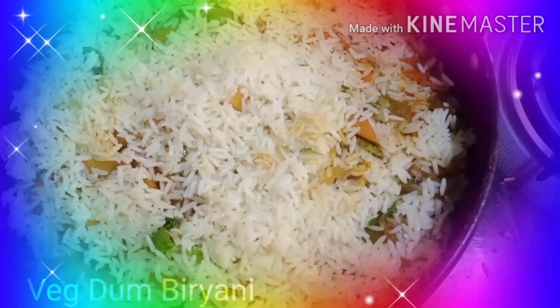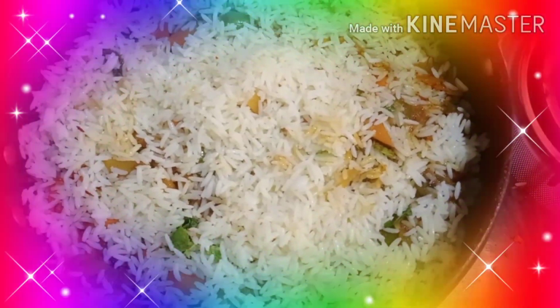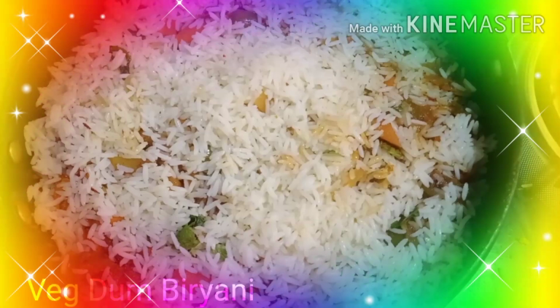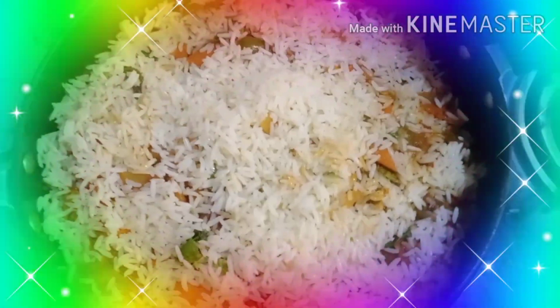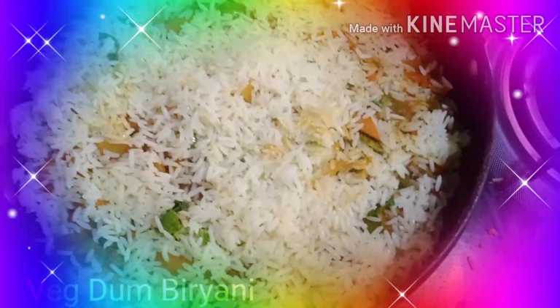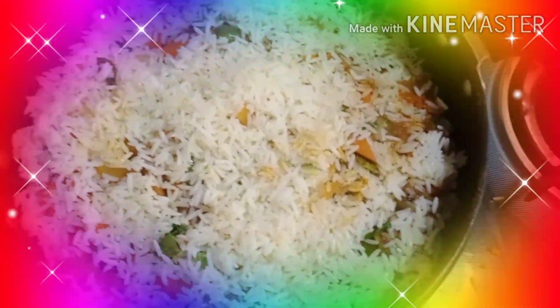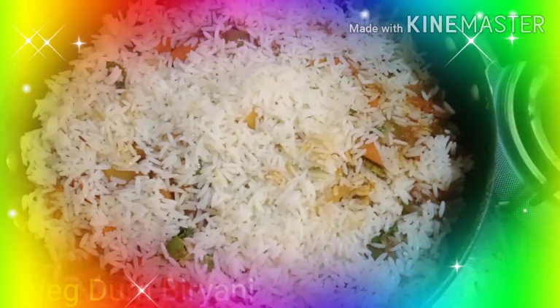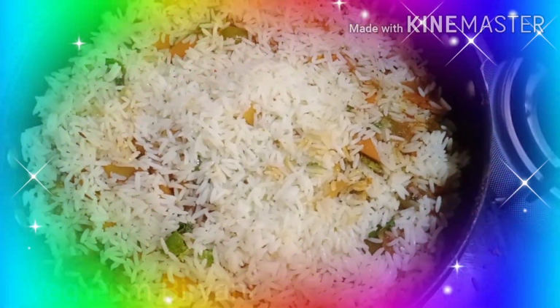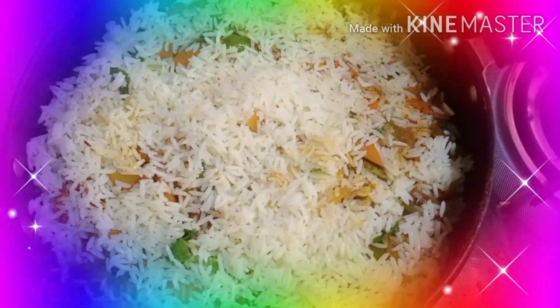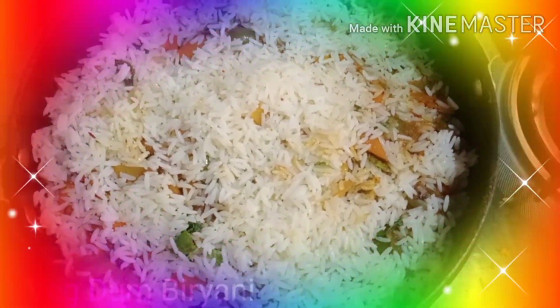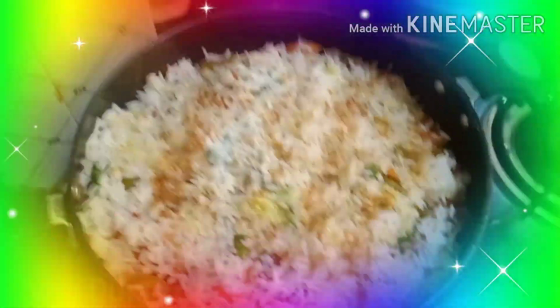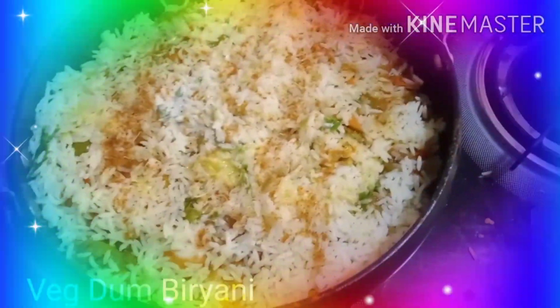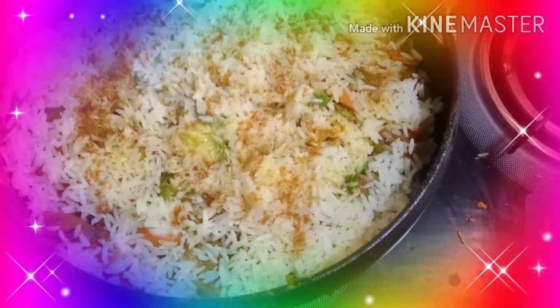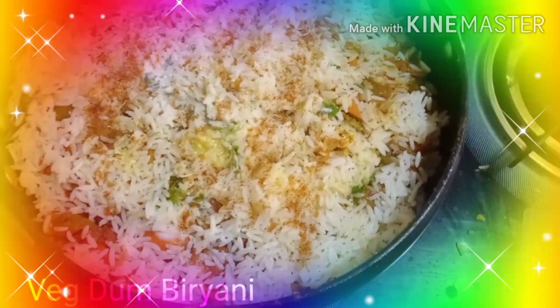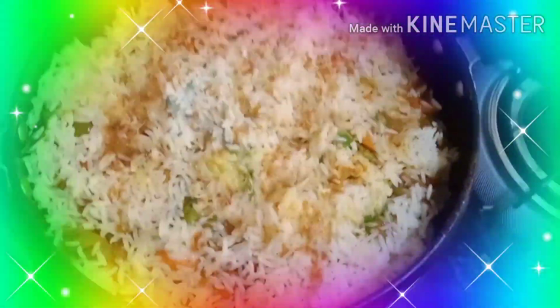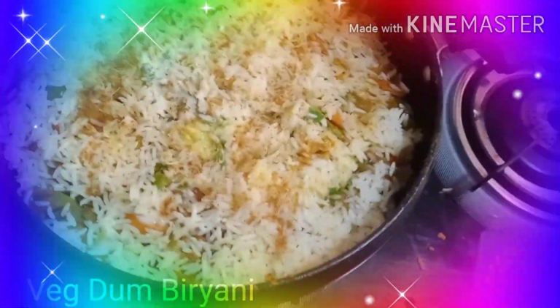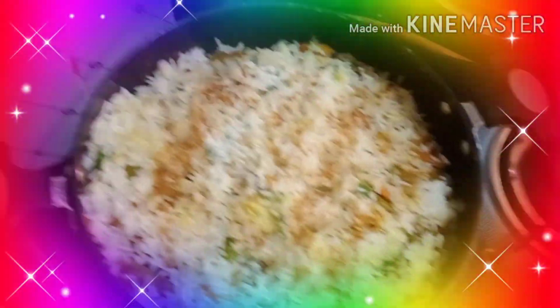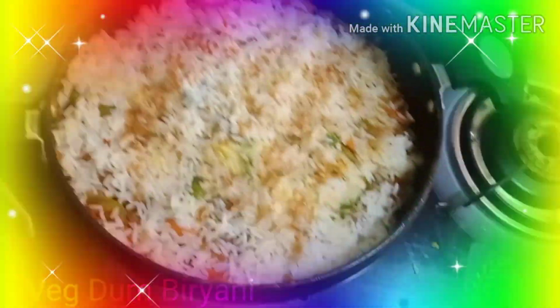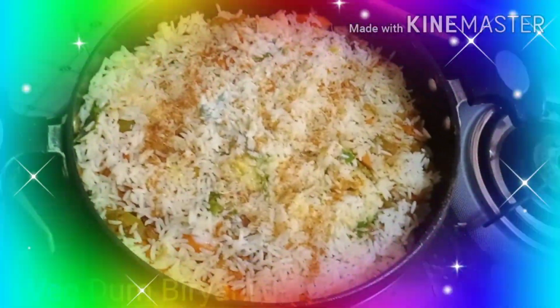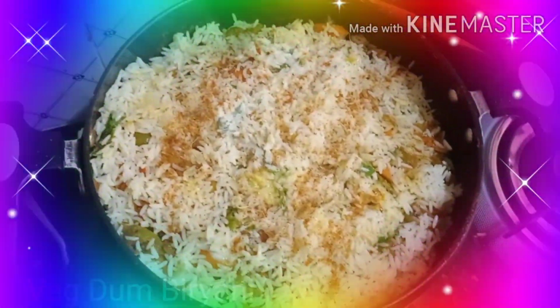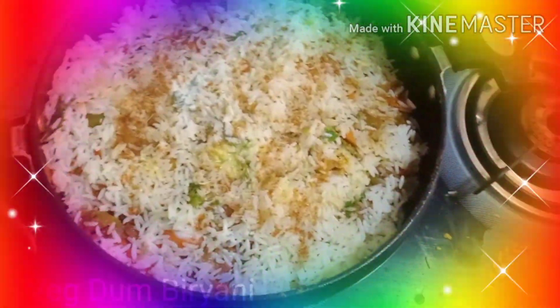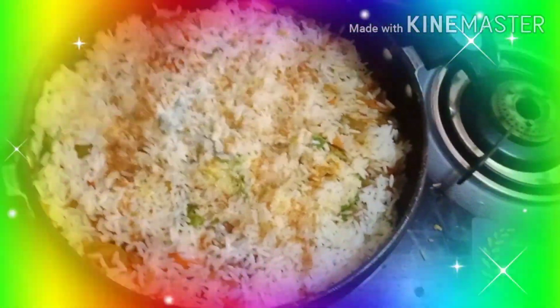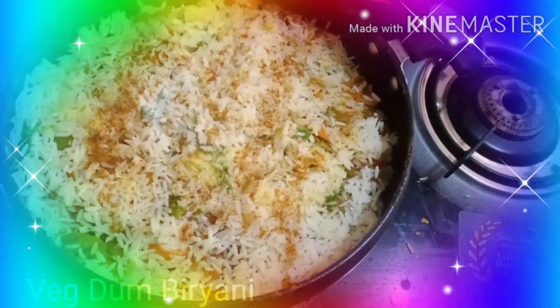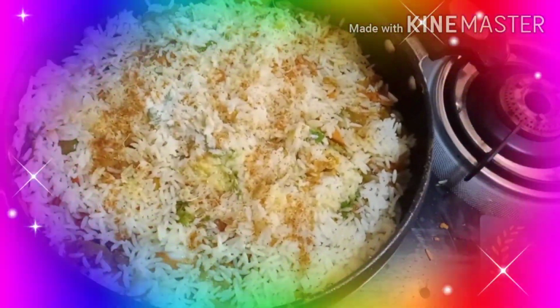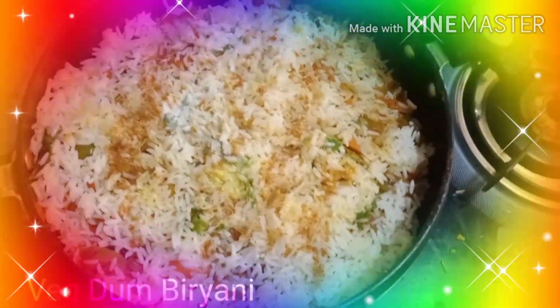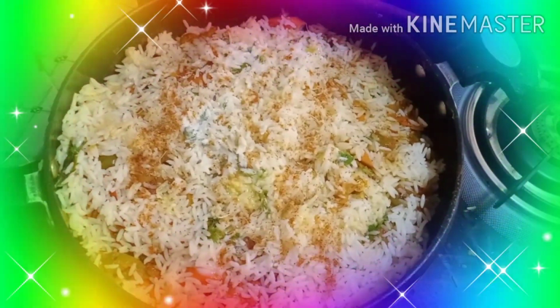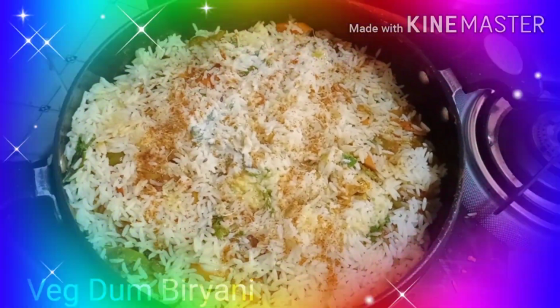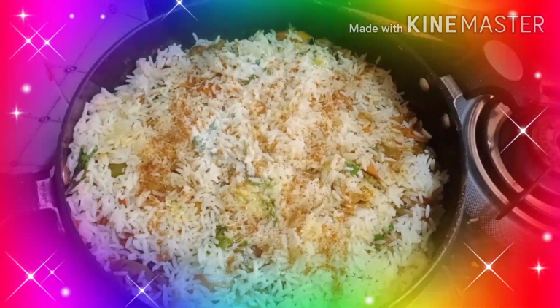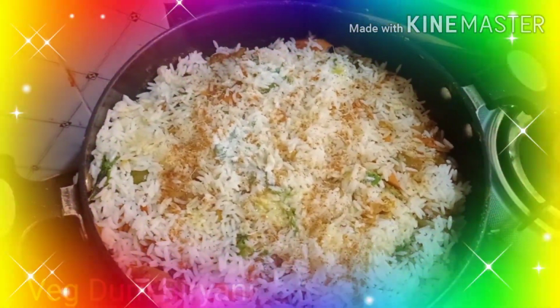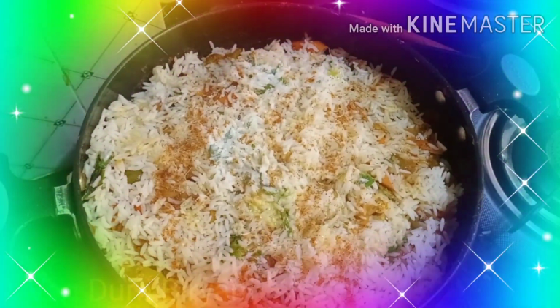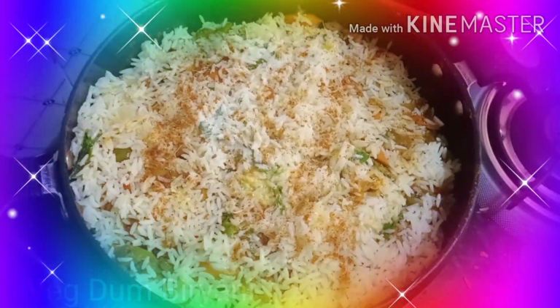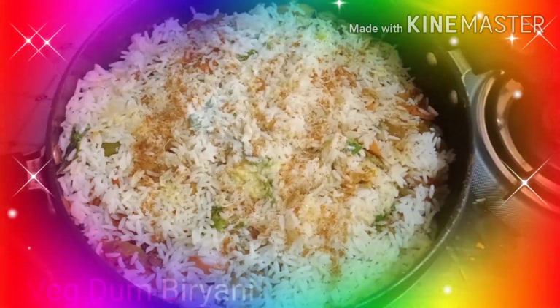Keep it in dum for almost 5 to 10 minutes for the final cooking. I will keep it in dum for another 5 to 10 minutes so that the rice cooks properly.